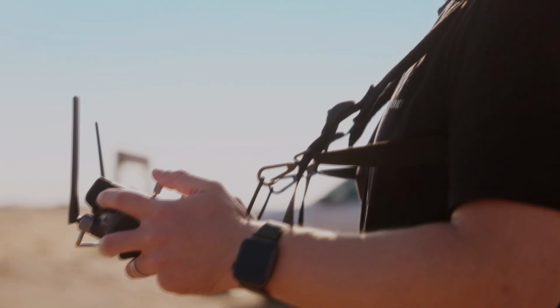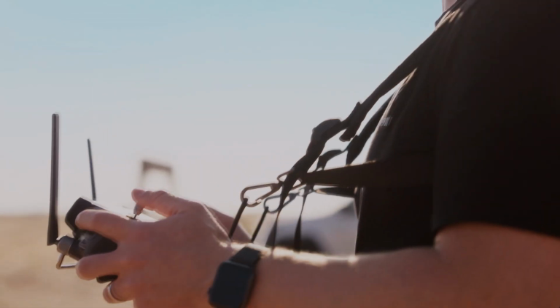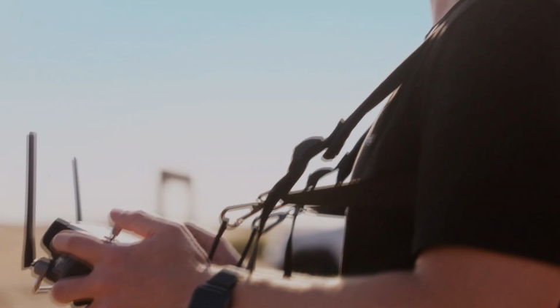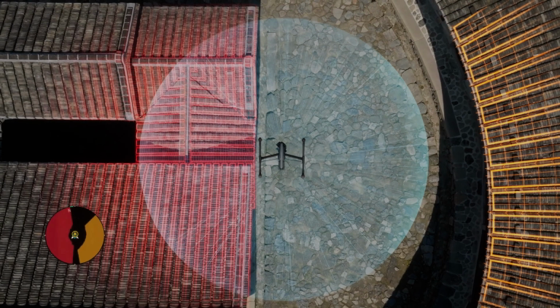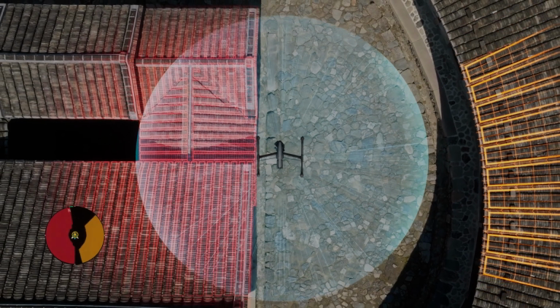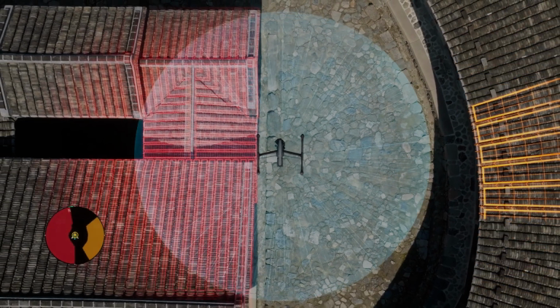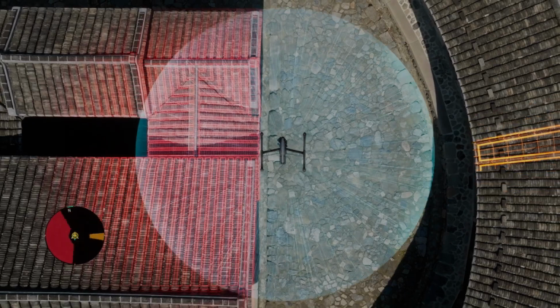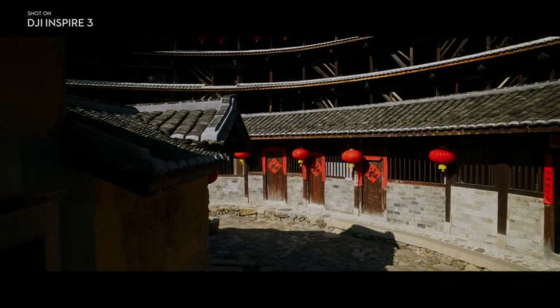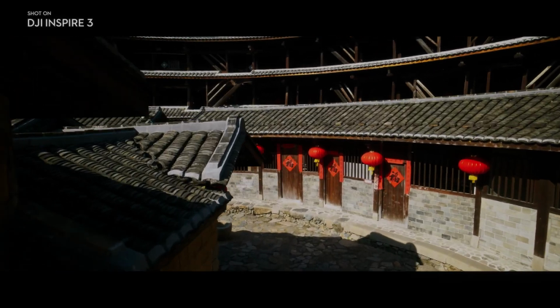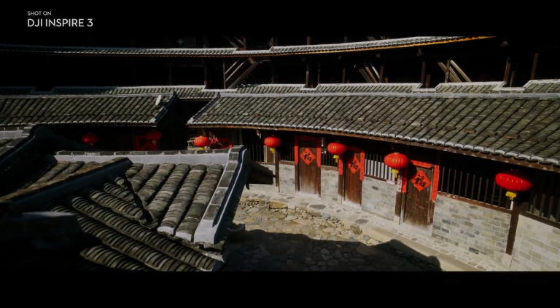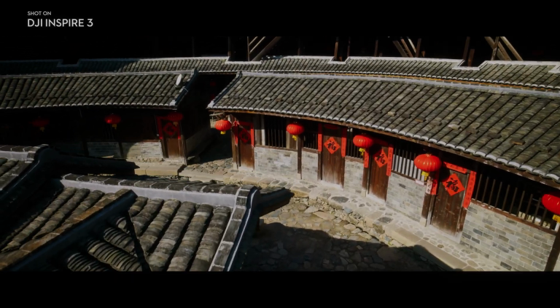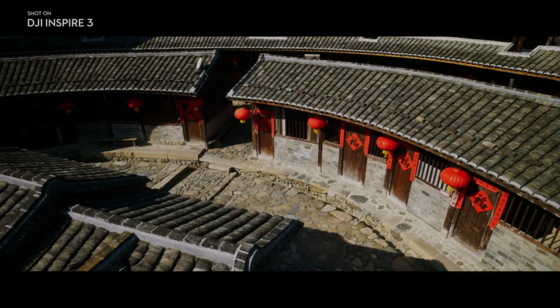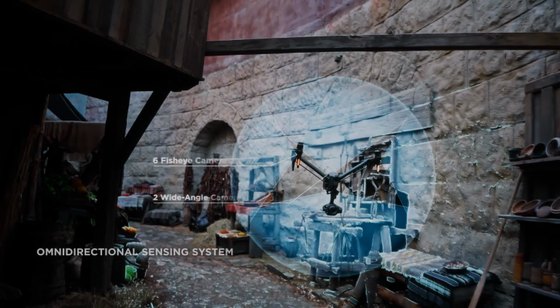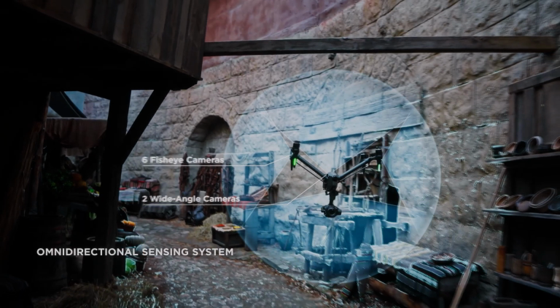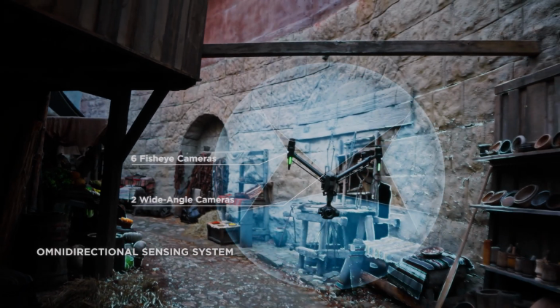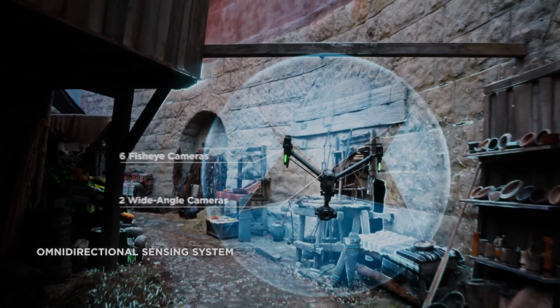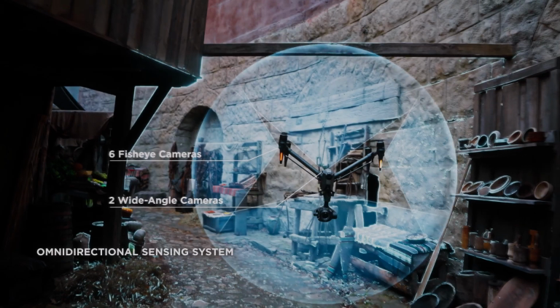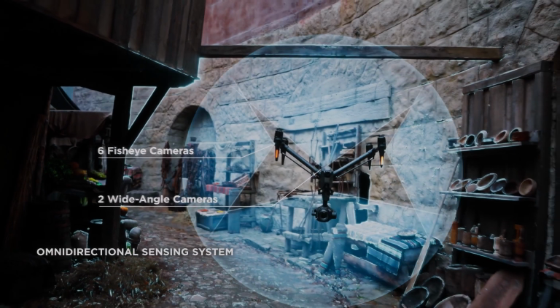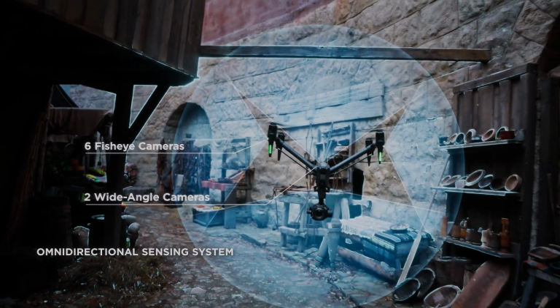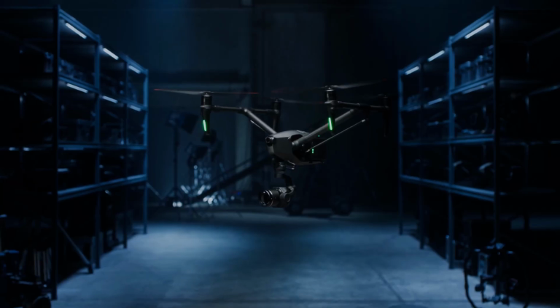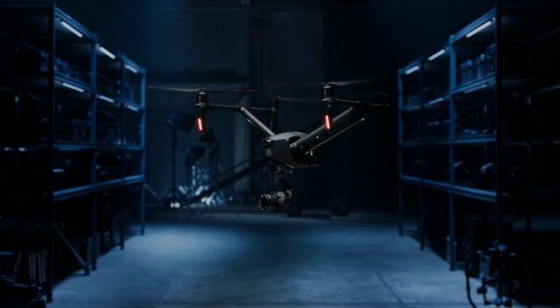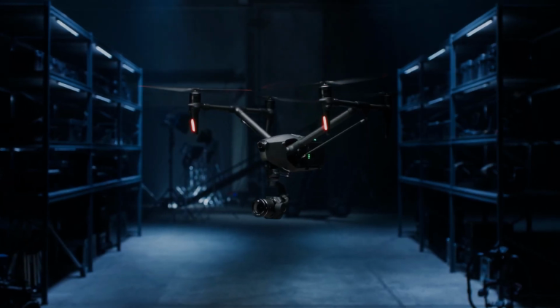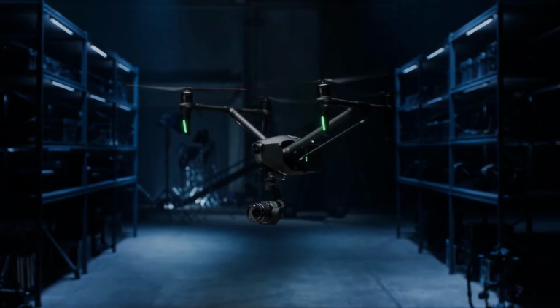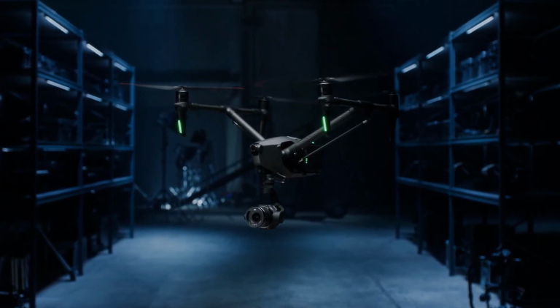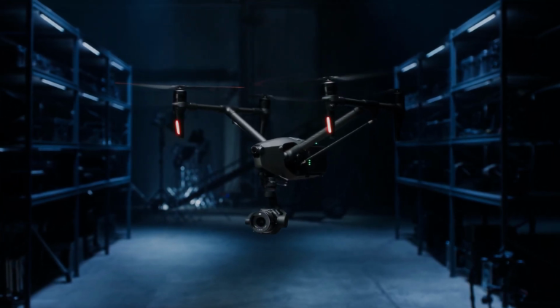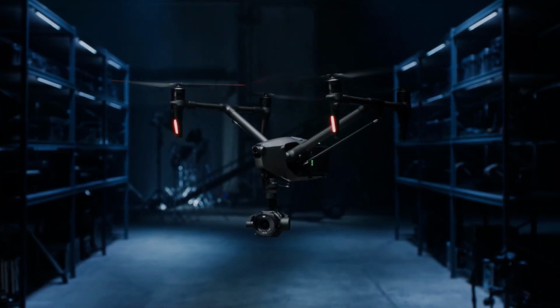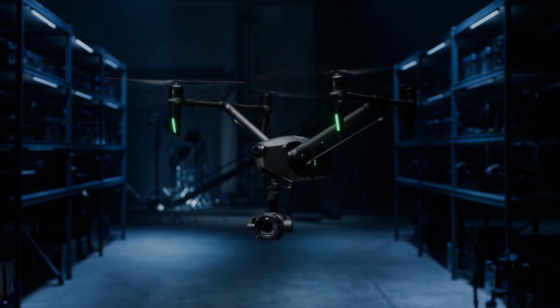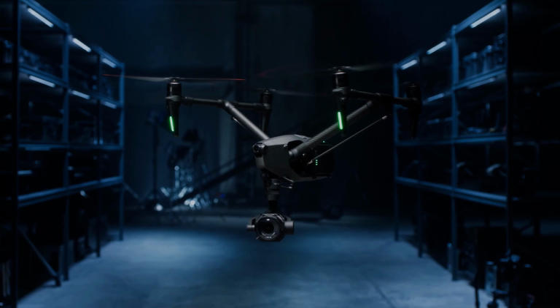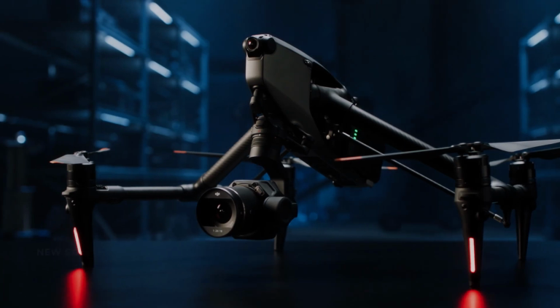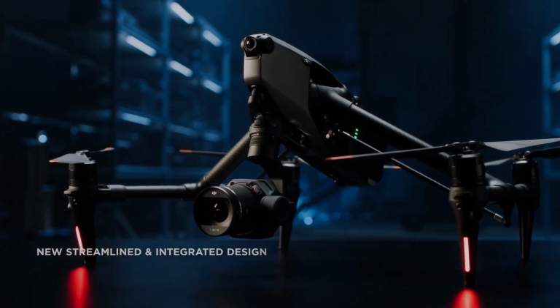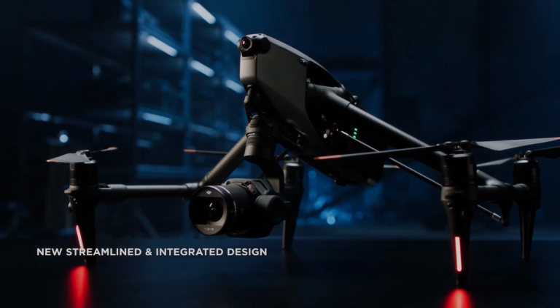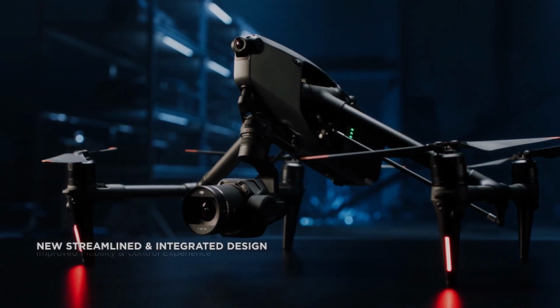In addition to obstacle avoidance, the Inspire 3 omnidirectional sensing system also features active track technology, which allows the drone to track and follow moving objects. This feature is particularly useful for filmmakers who want to capture action-packed footage of sports events or wildlife.